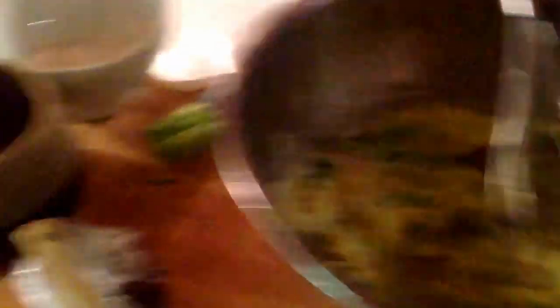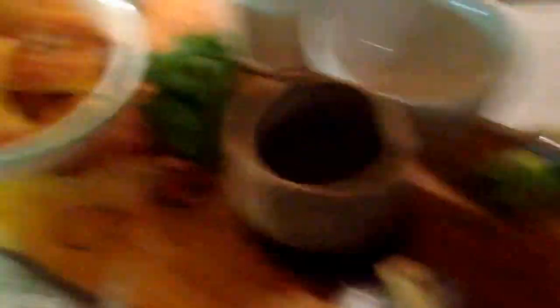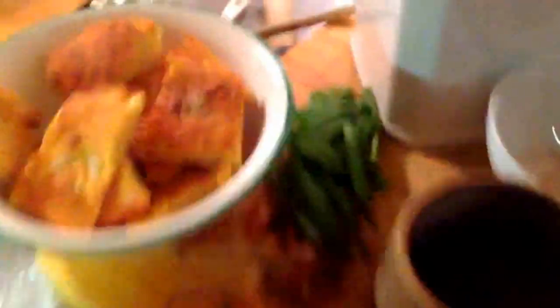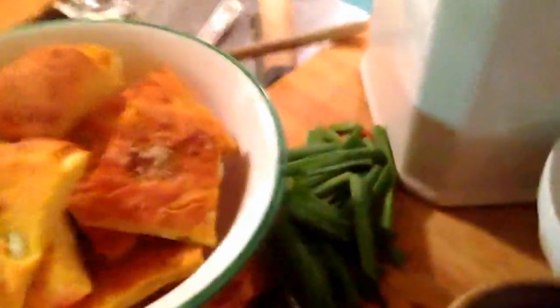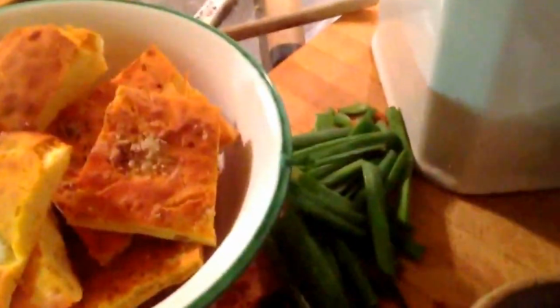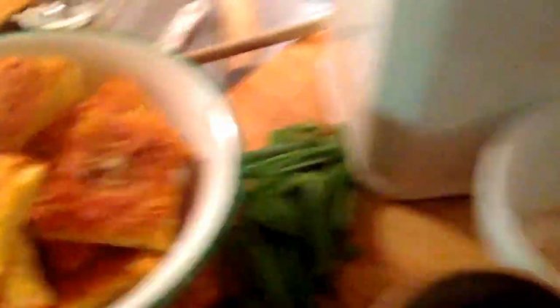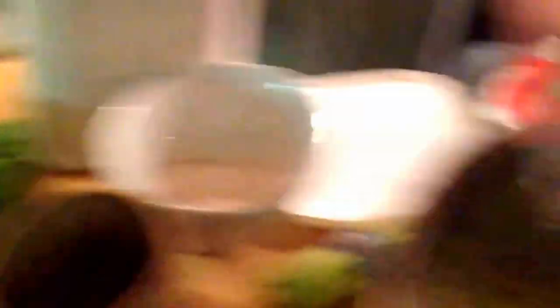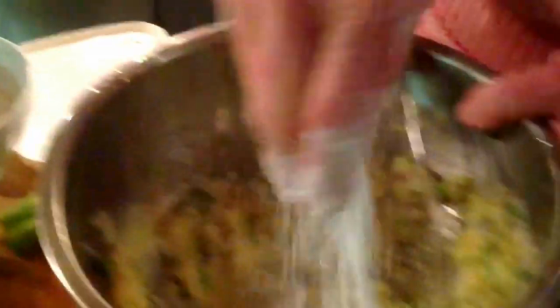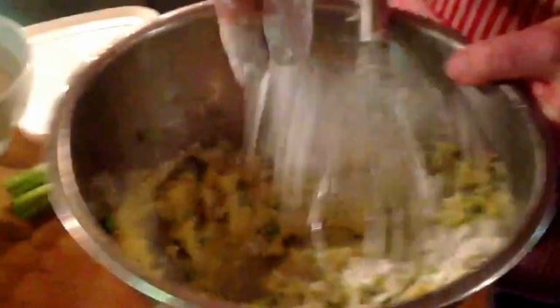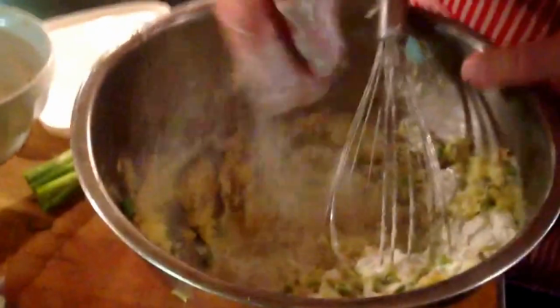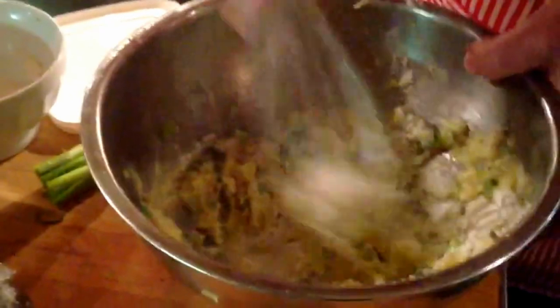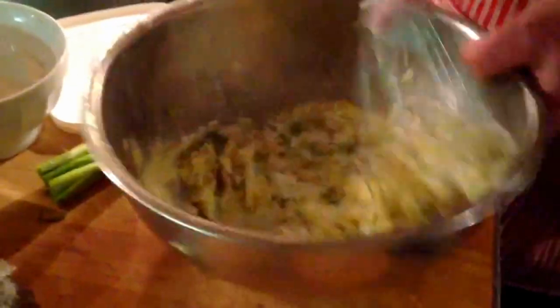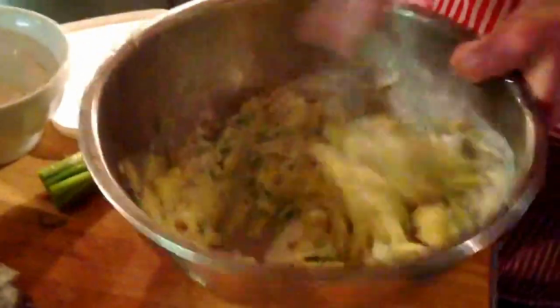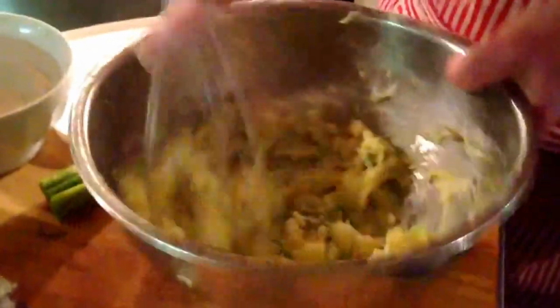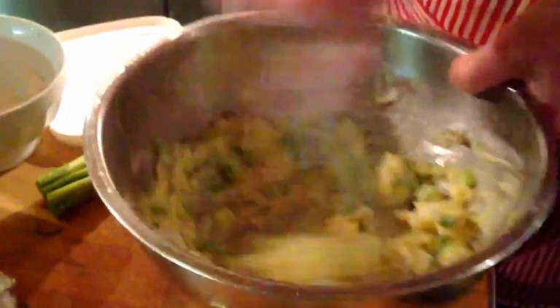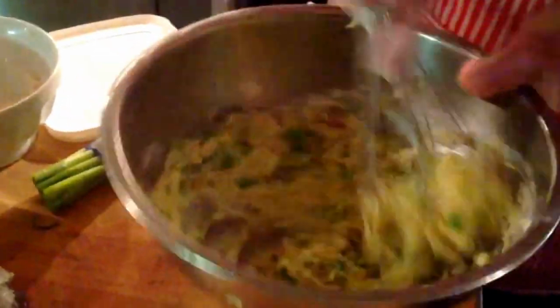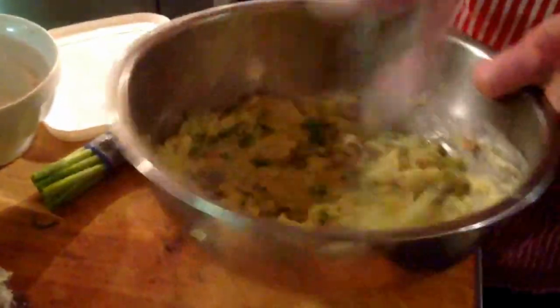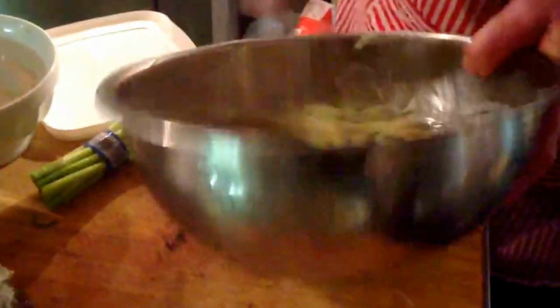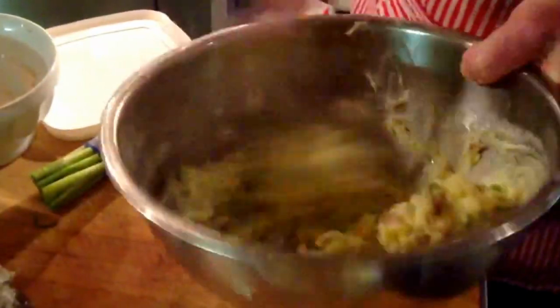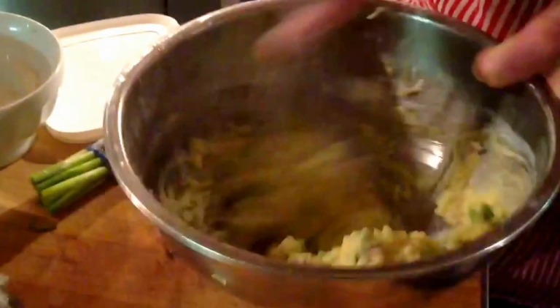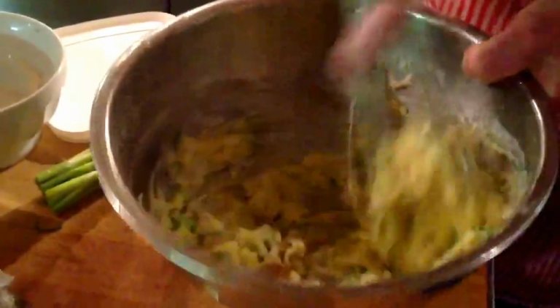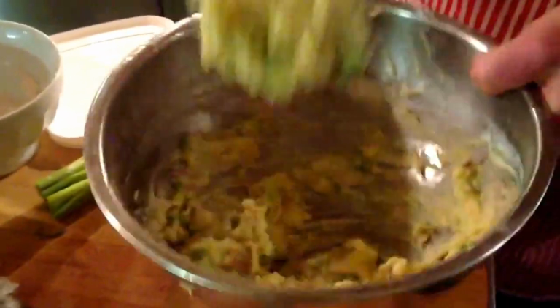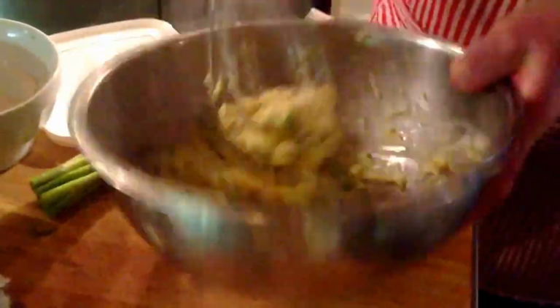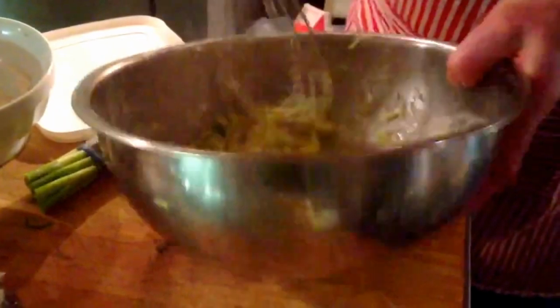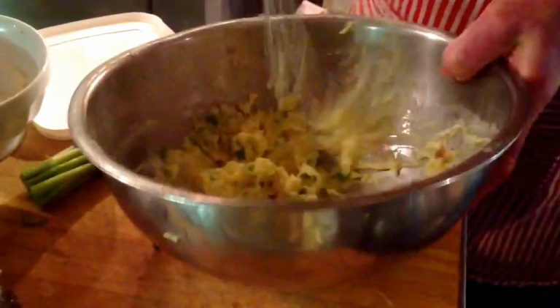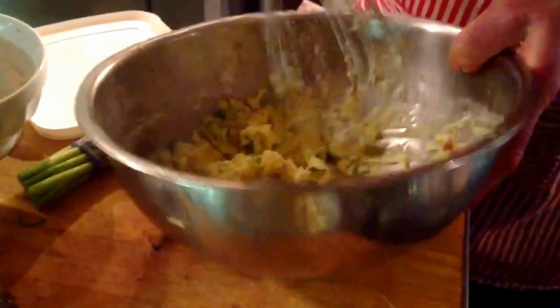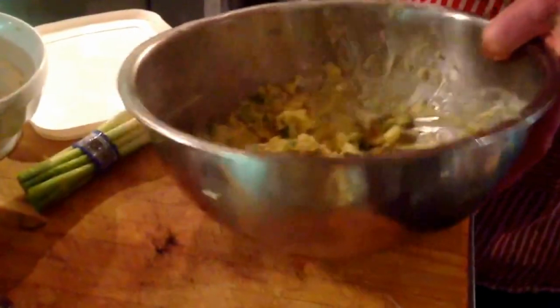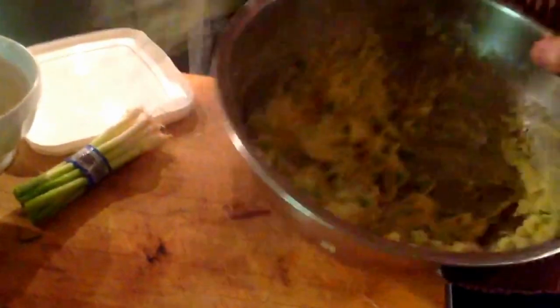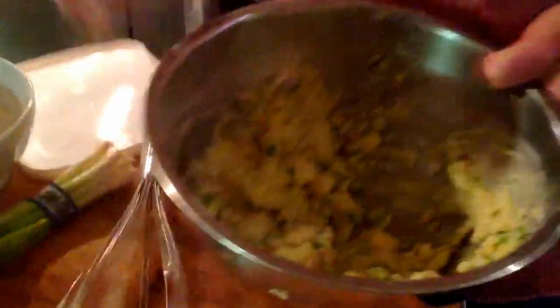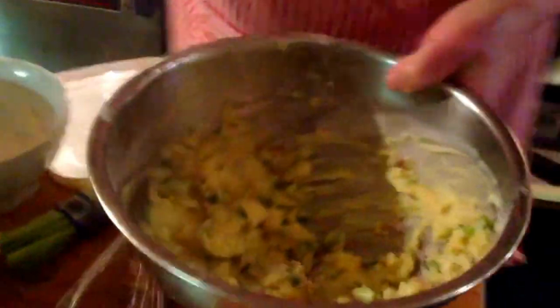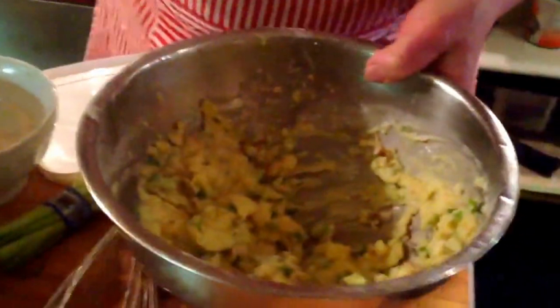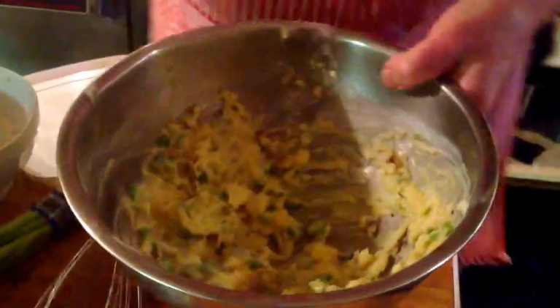And some onion greens, and a little bit of flour. If you're allergic to flour, just use potato starch, or corn flour, or whatever you want — anything to thicken it a little bit.